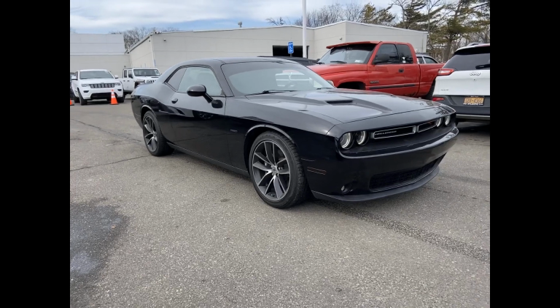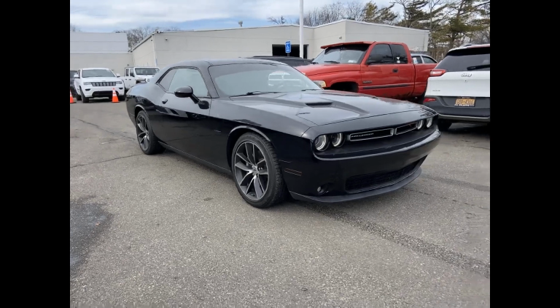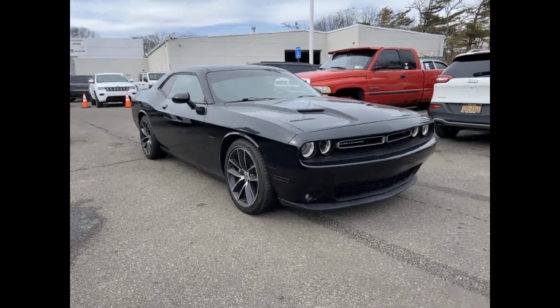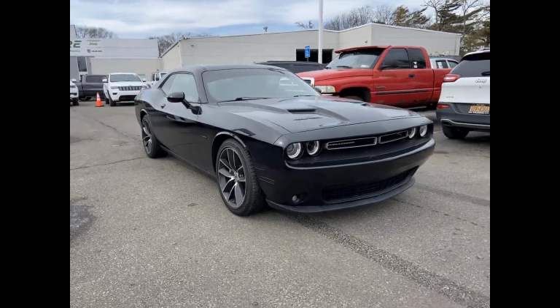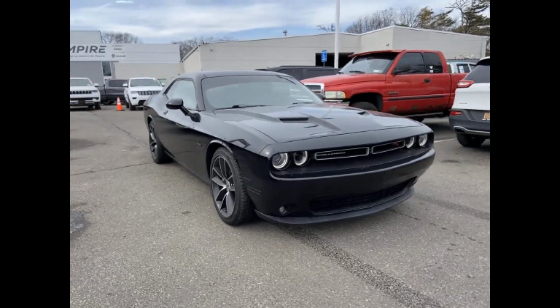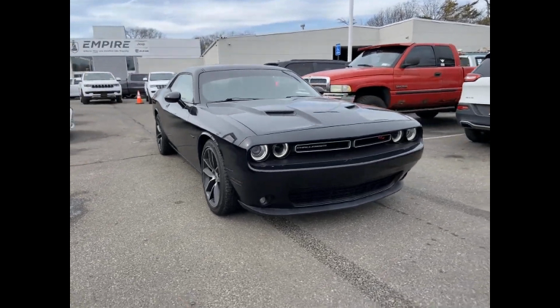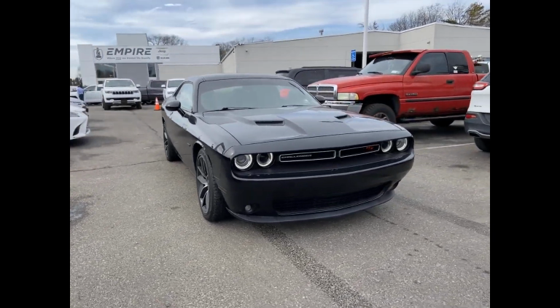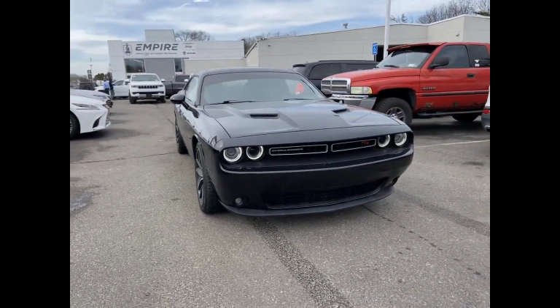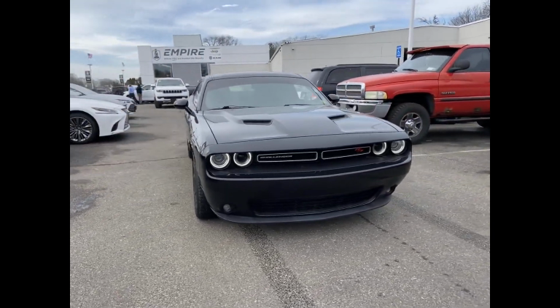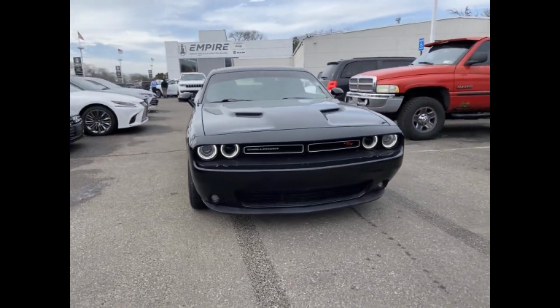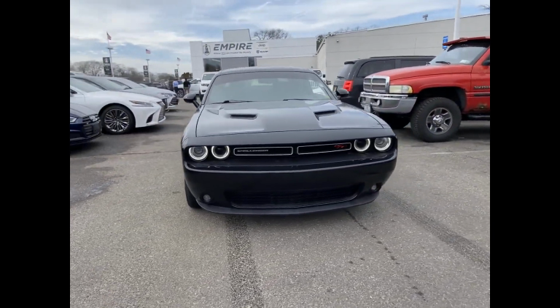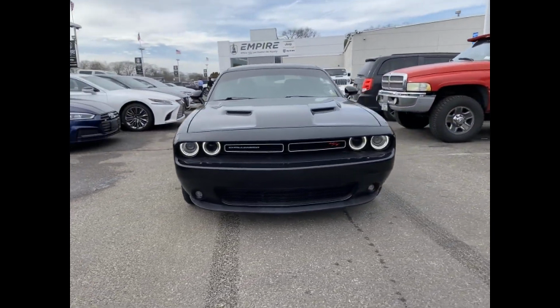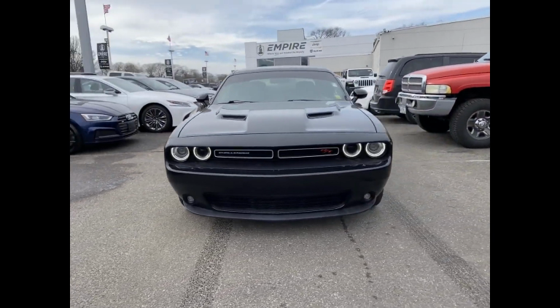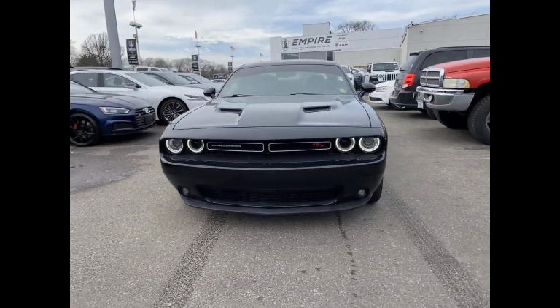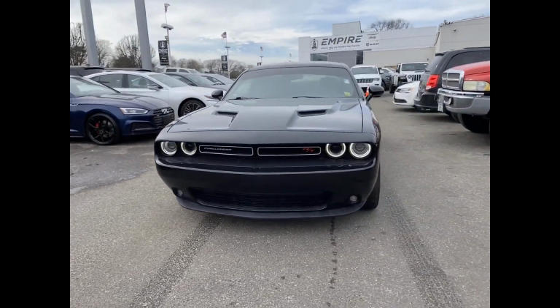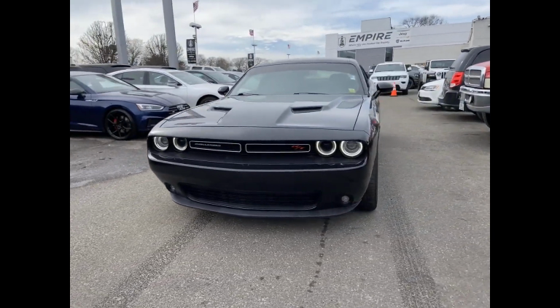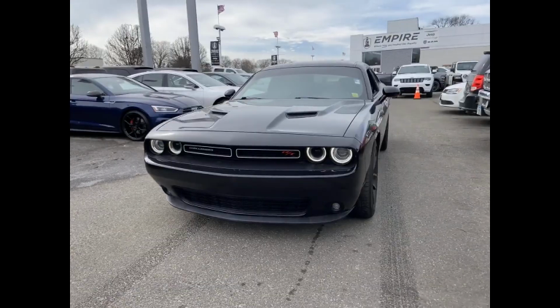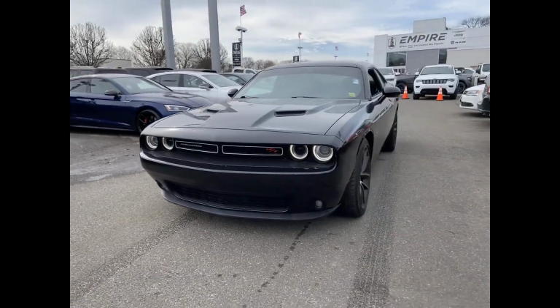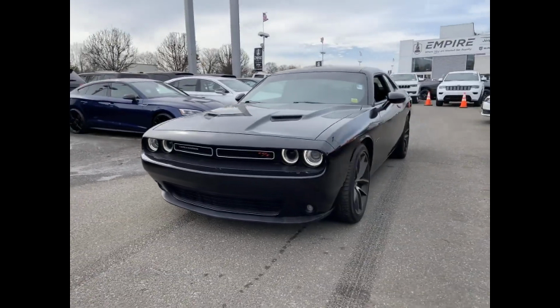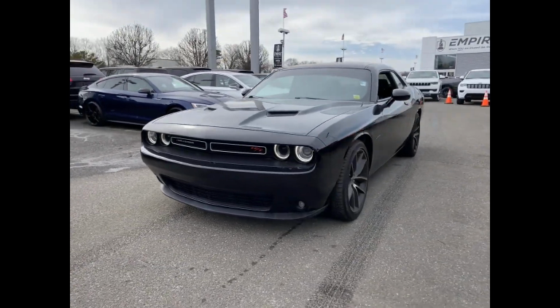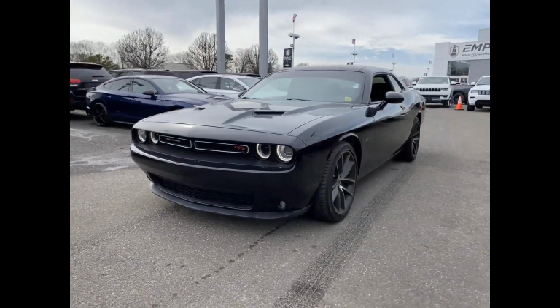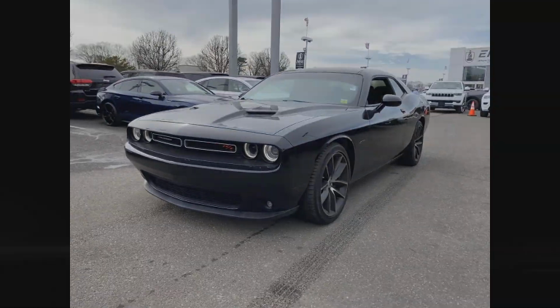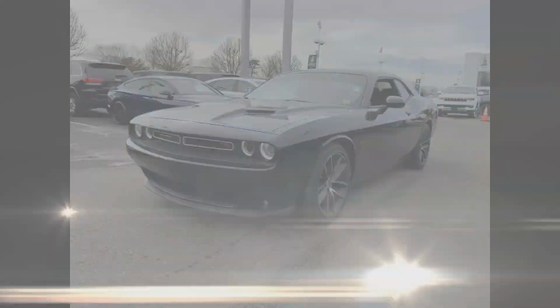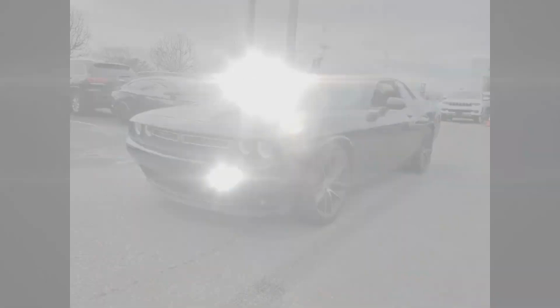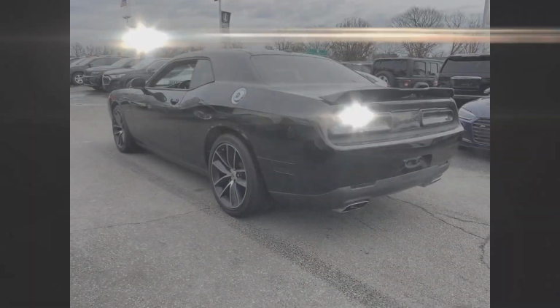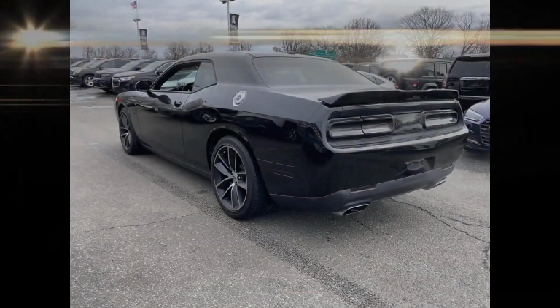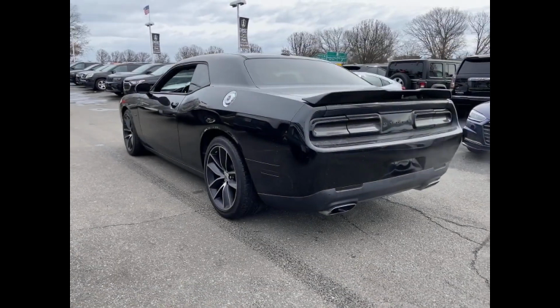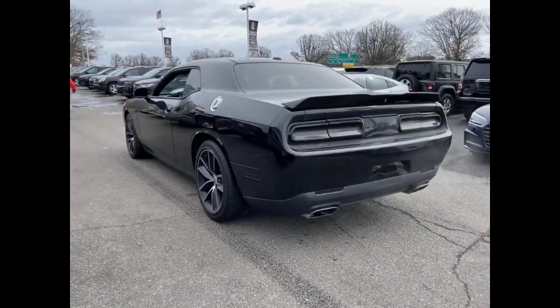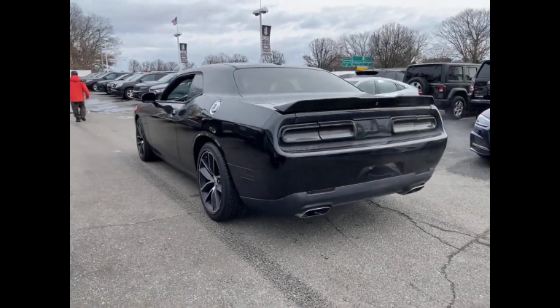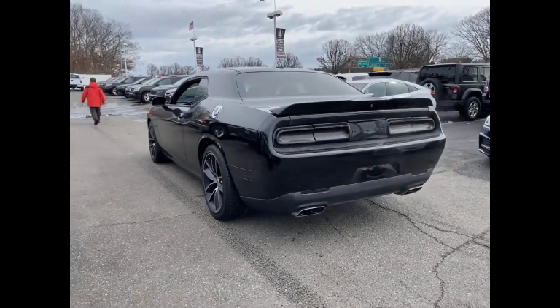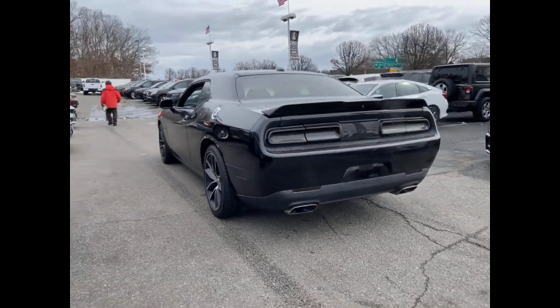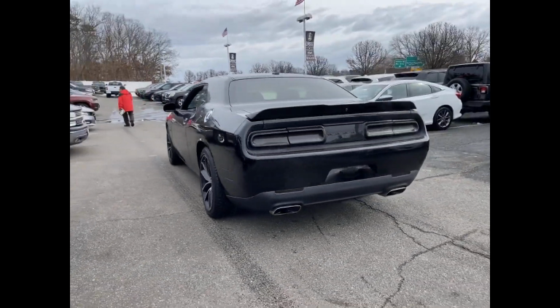2018 Dodge Challenger. This coupe is sleek and stylish with added comforts. In addition to its fantastic fit and finish,